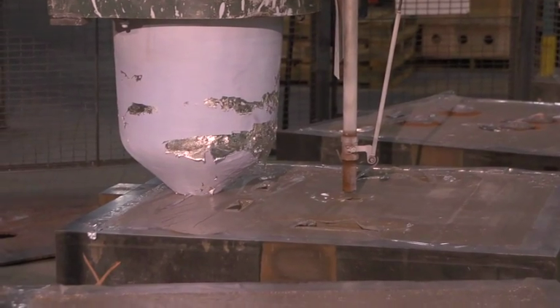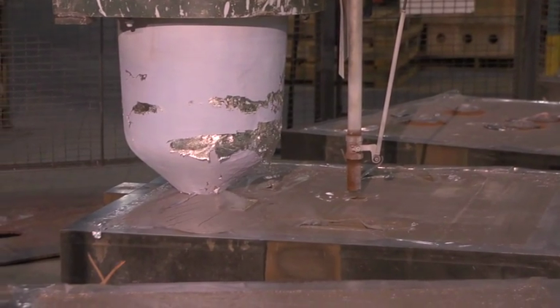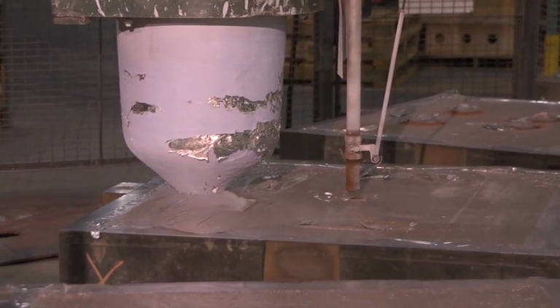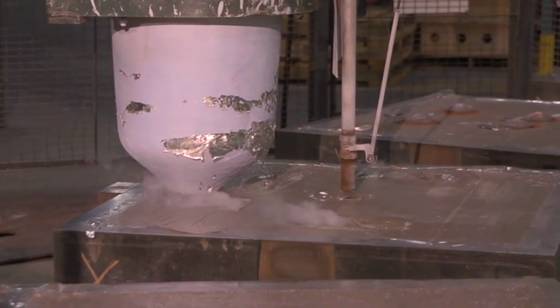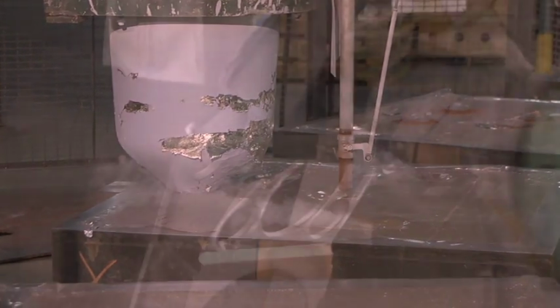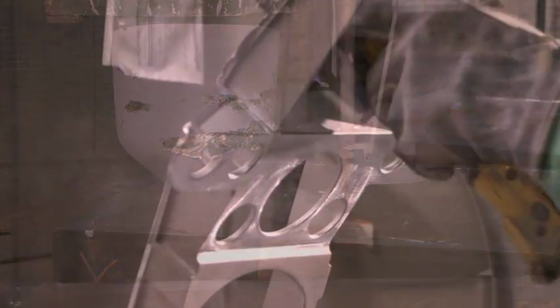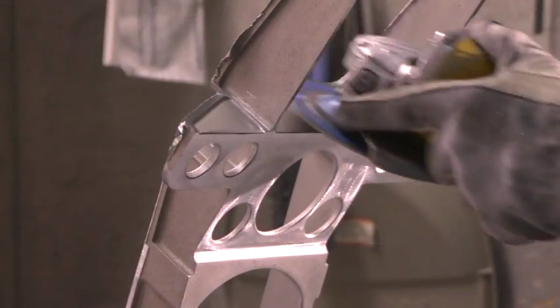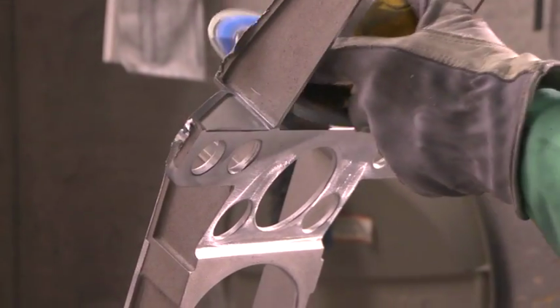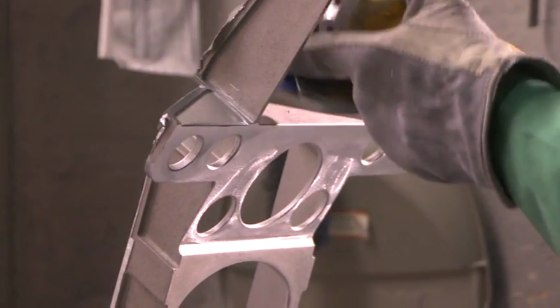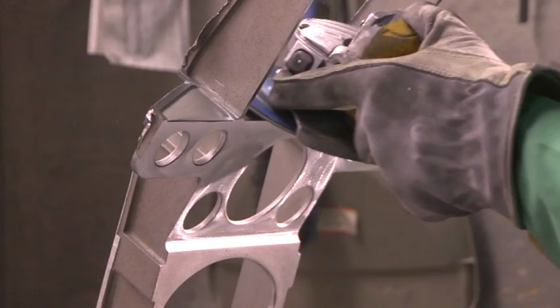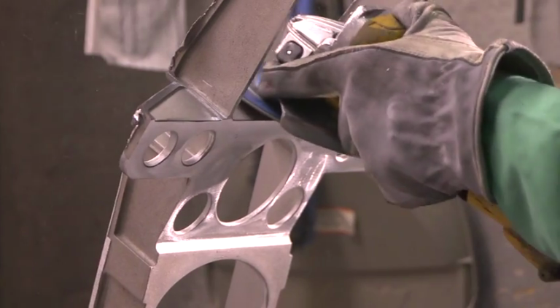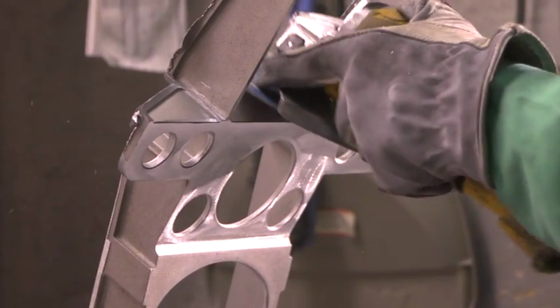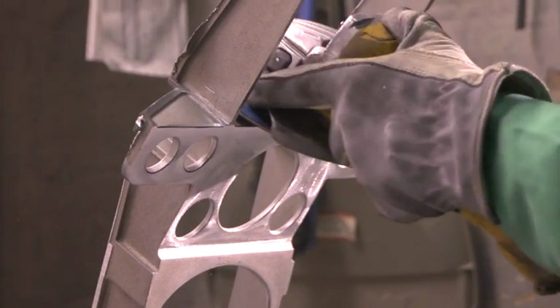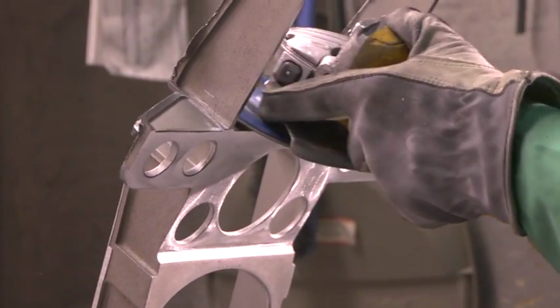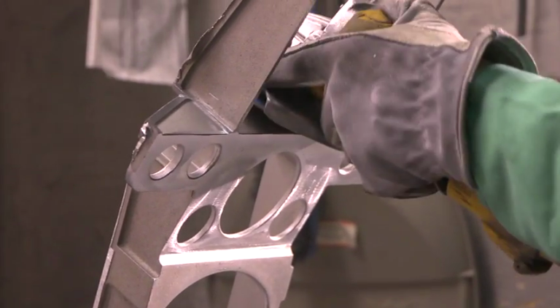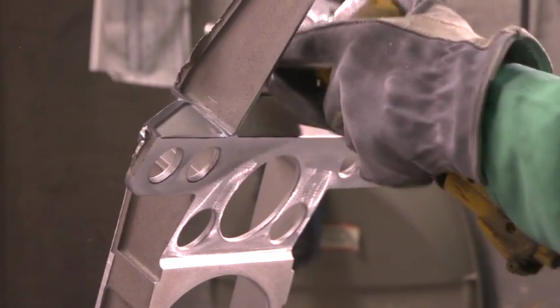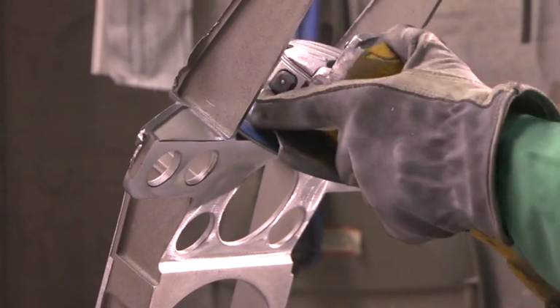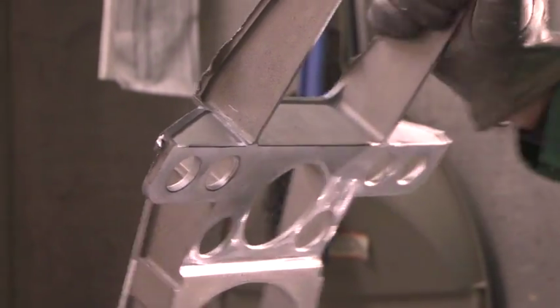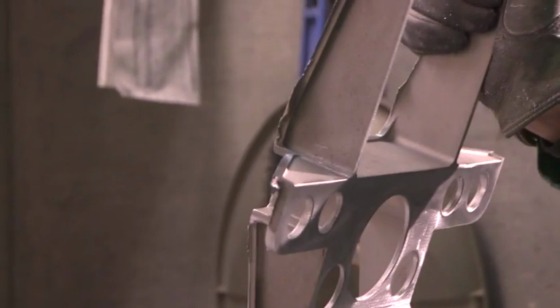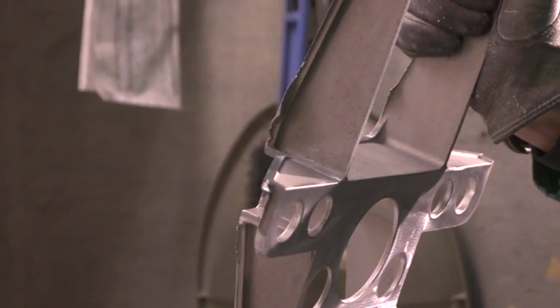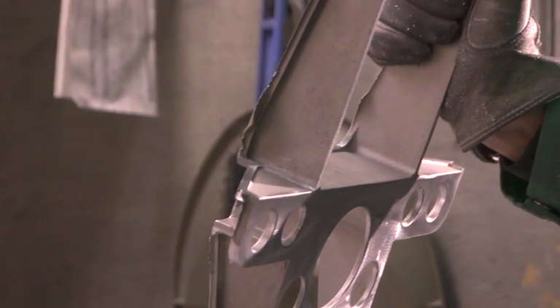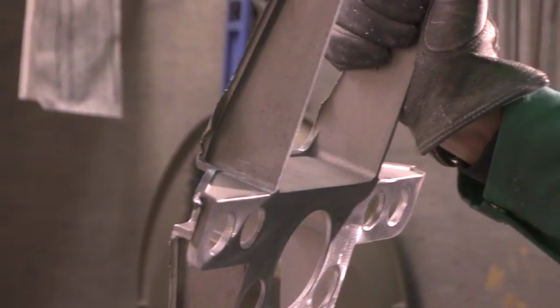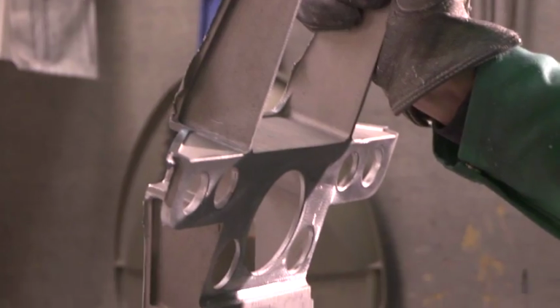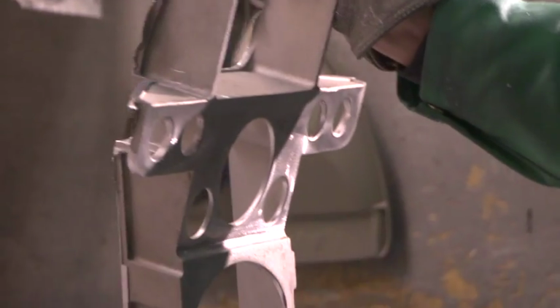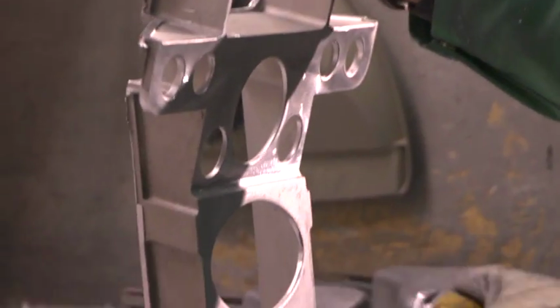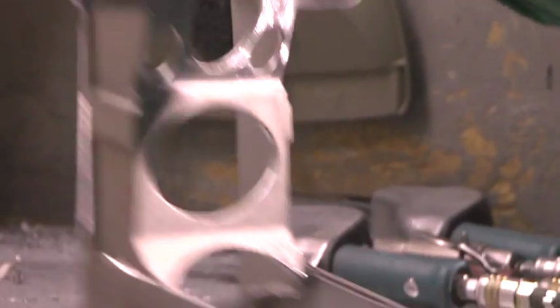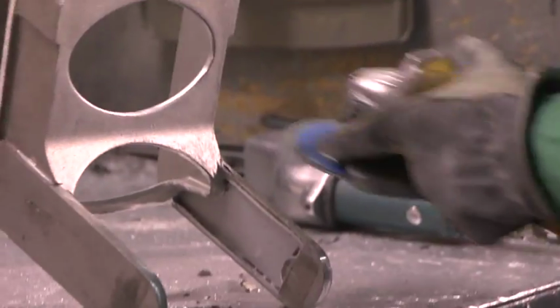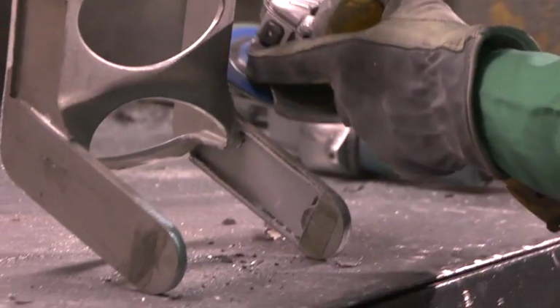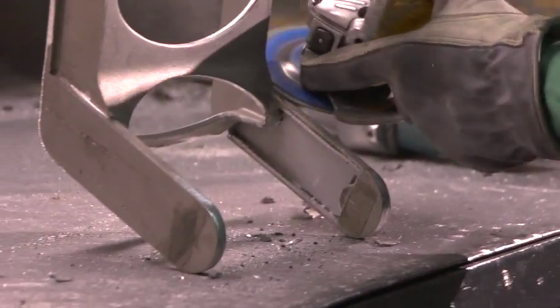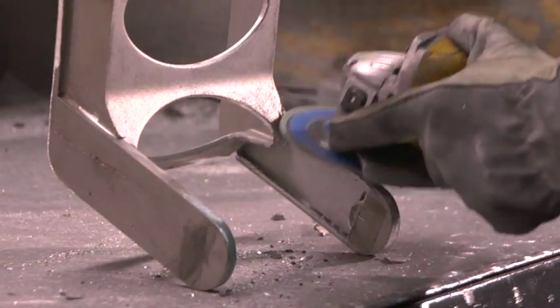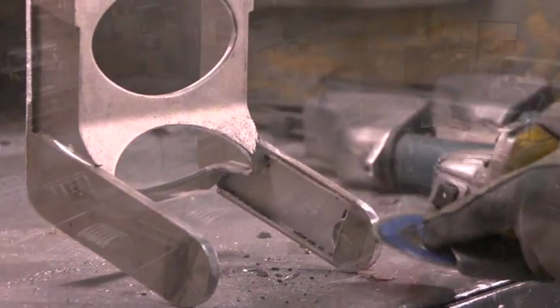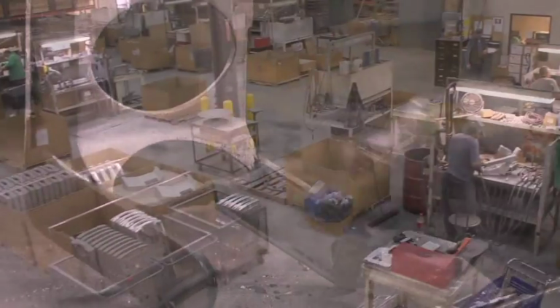The V-Process results in a finer surface finish with castings shaped to tighter and more consistent tolerances, giving our customers an extremely high quality casting at comparable or even lower costs.